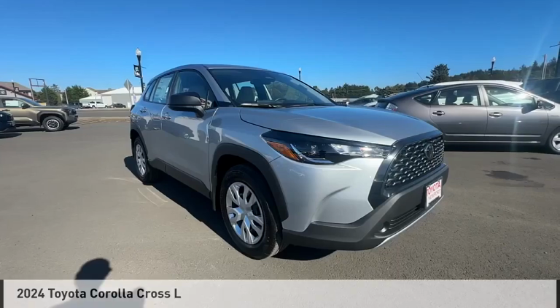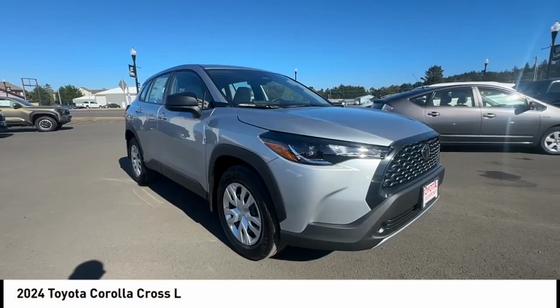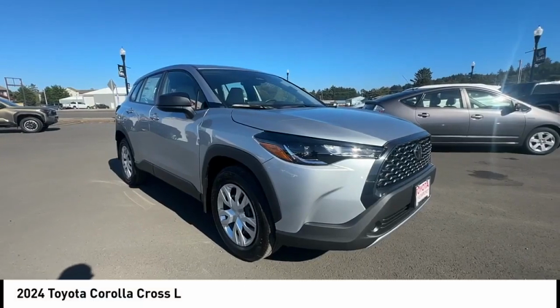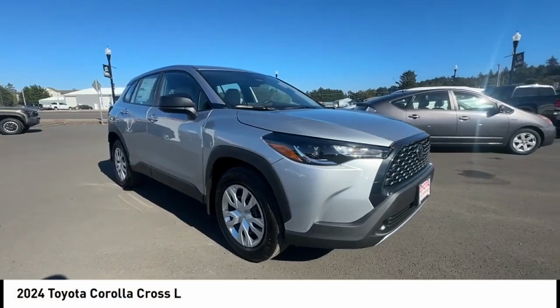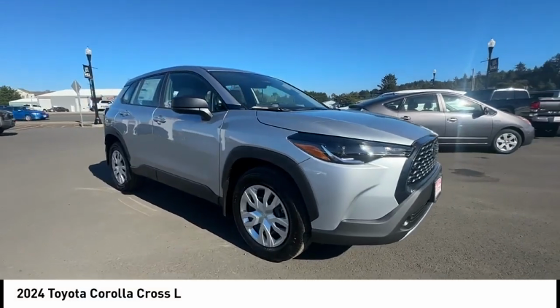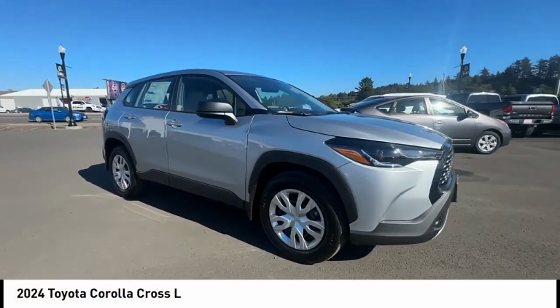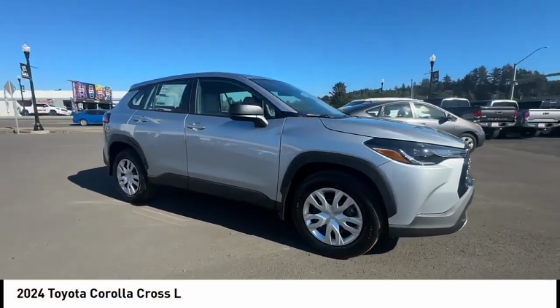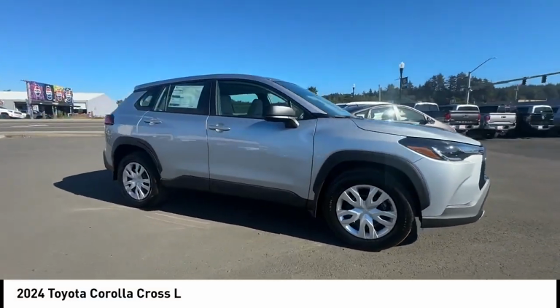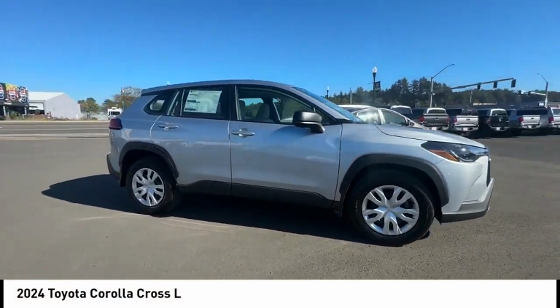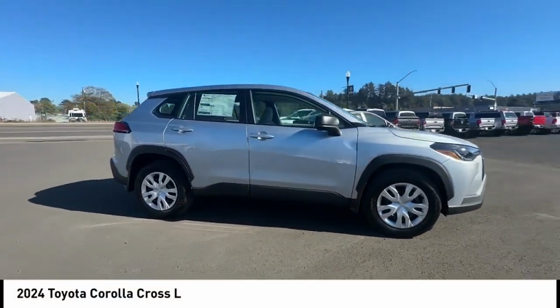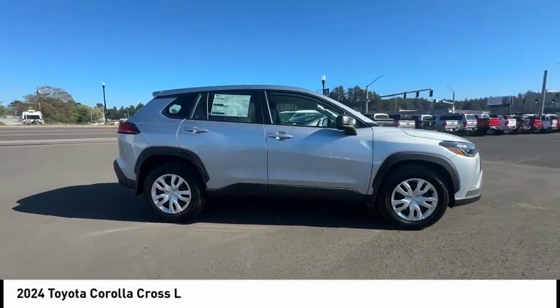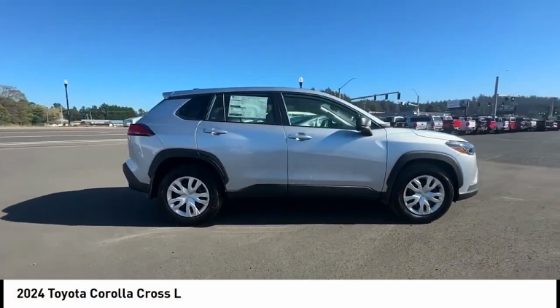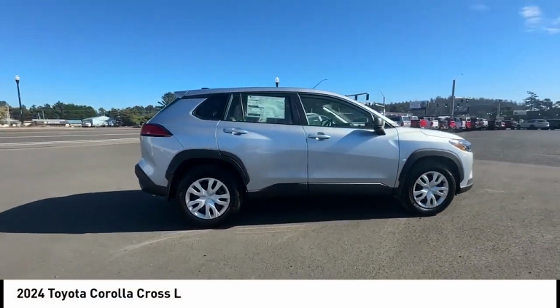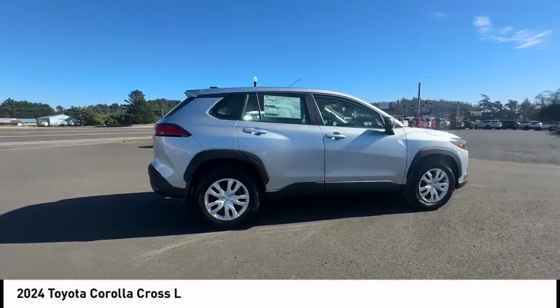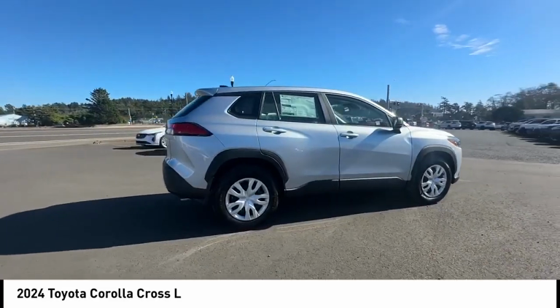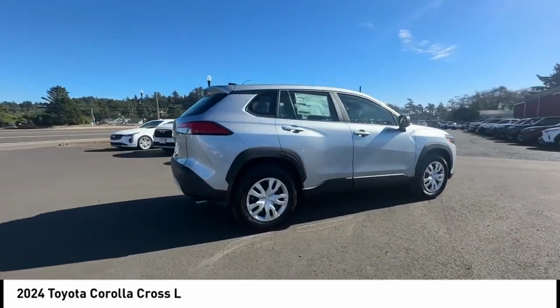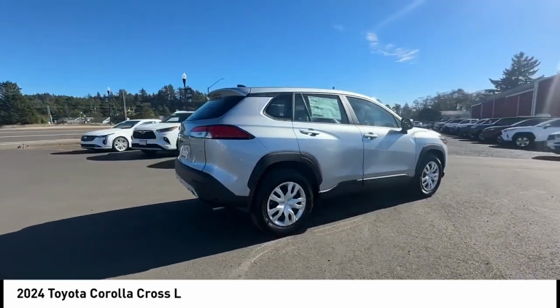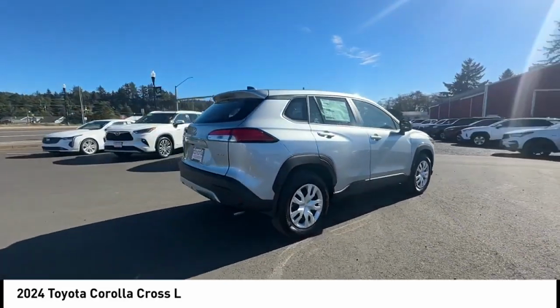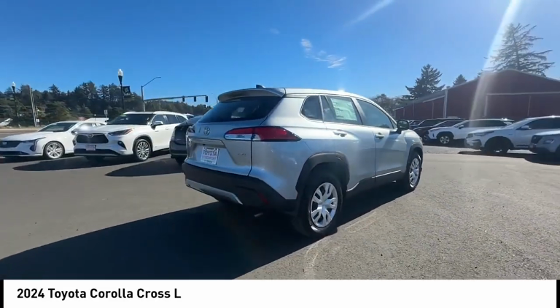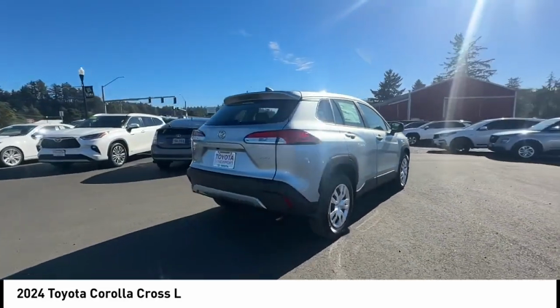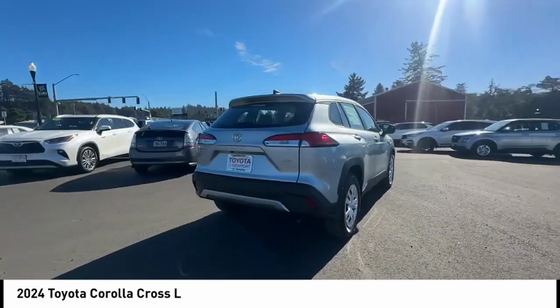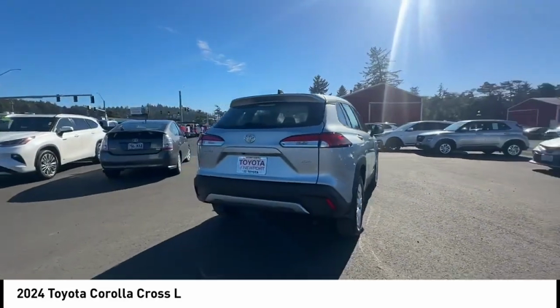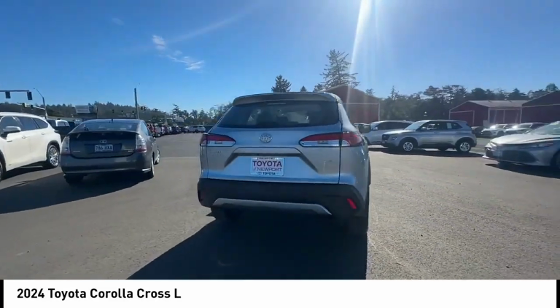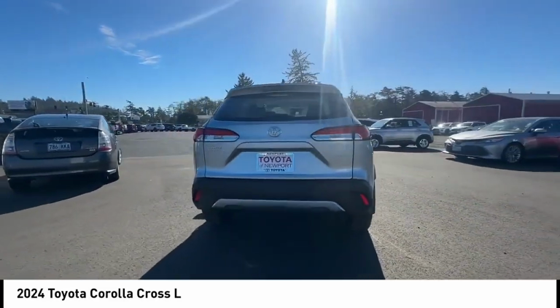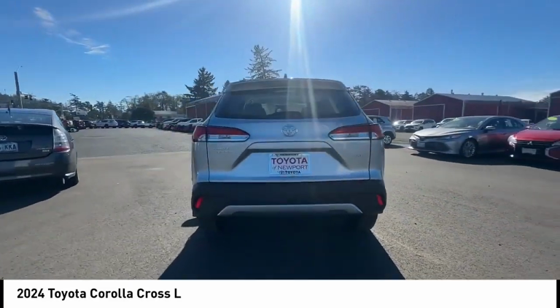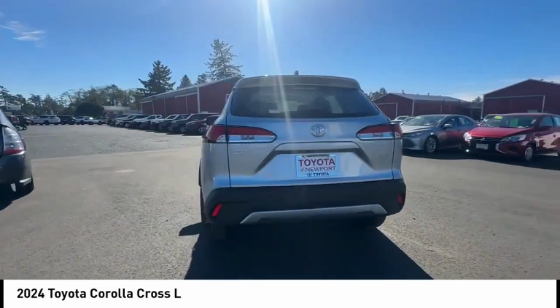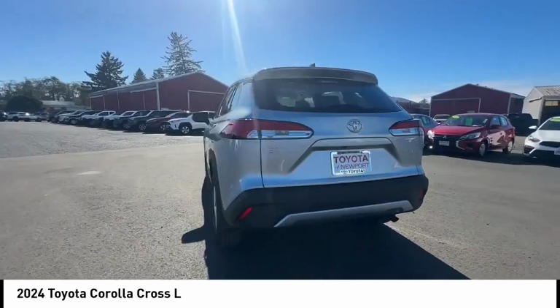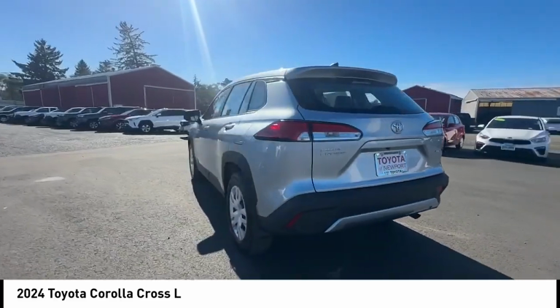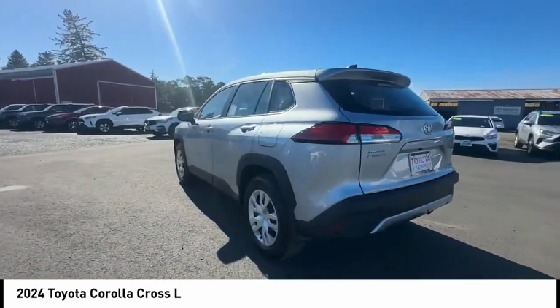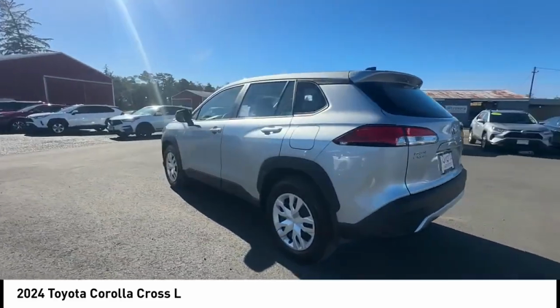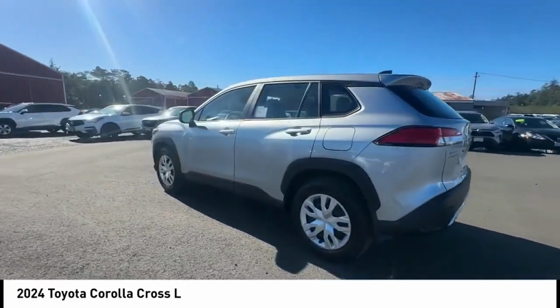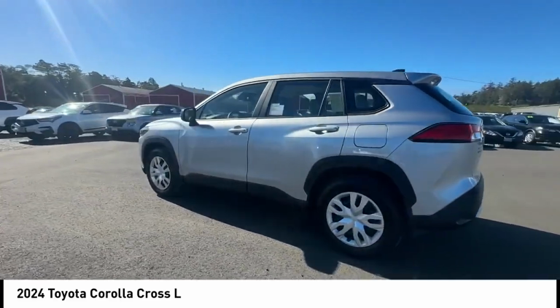You'll love this vehicle. It's a vehicle you'll want to take home. Call today and get in touch with the dealer directly and be the first person to open the vehicle's door today. This vehicle has less than 100 miles.